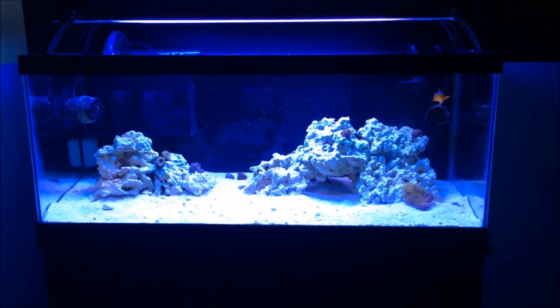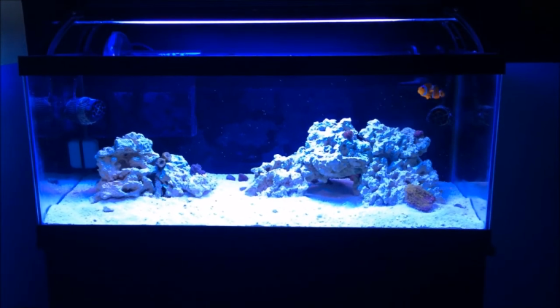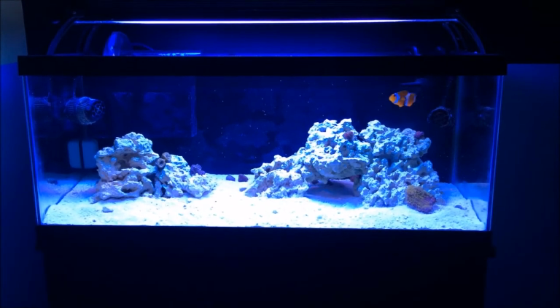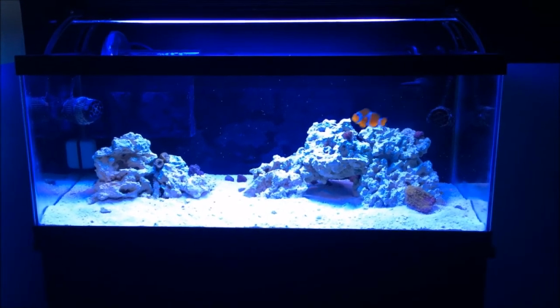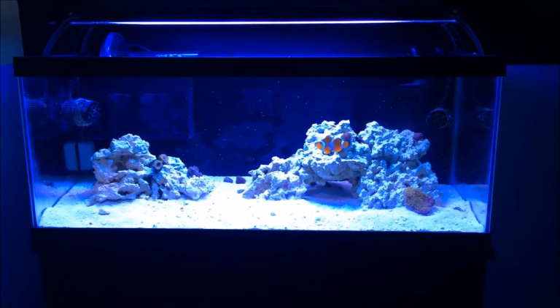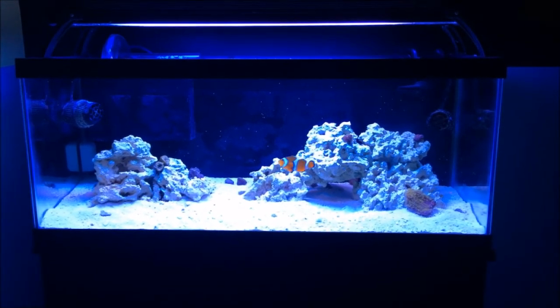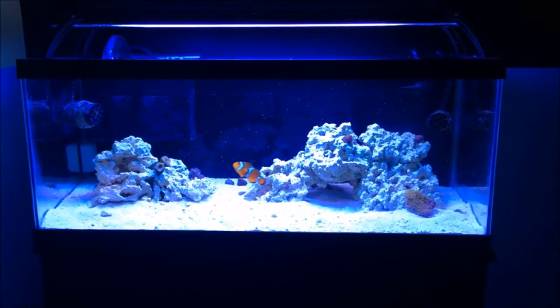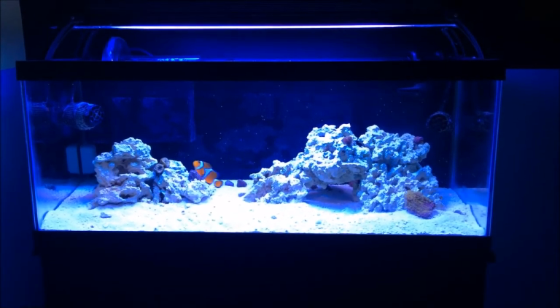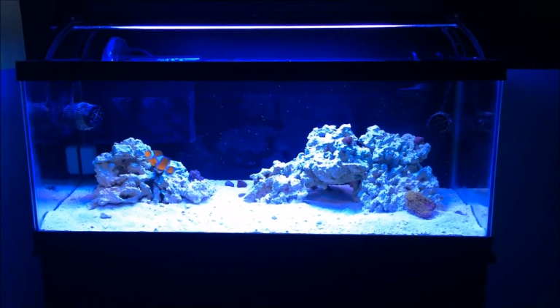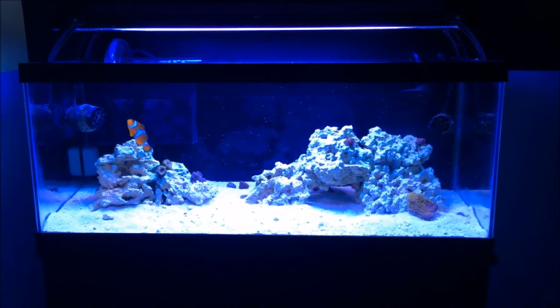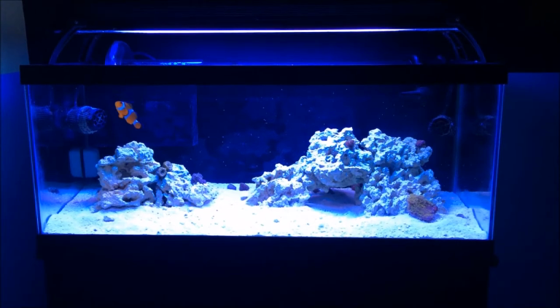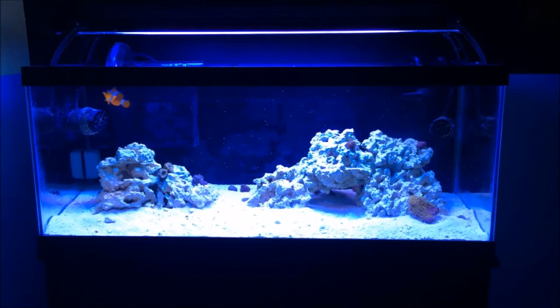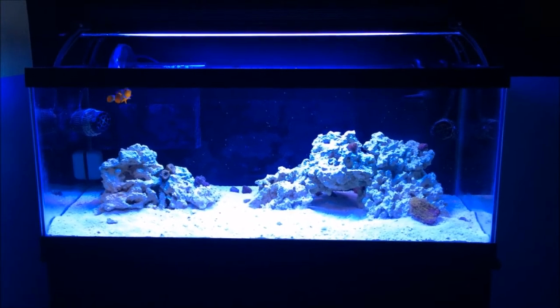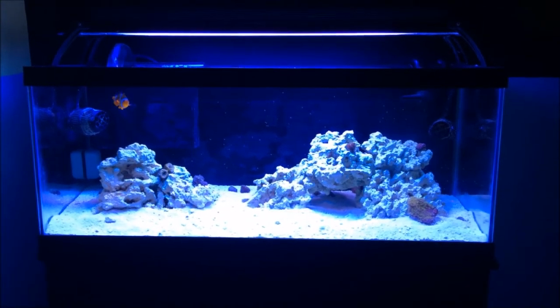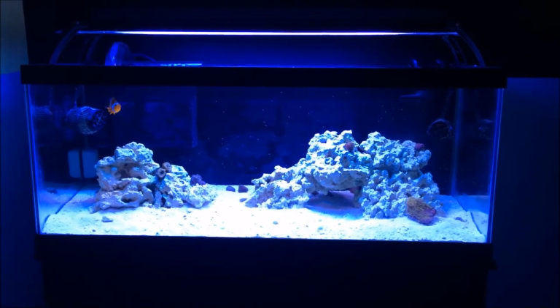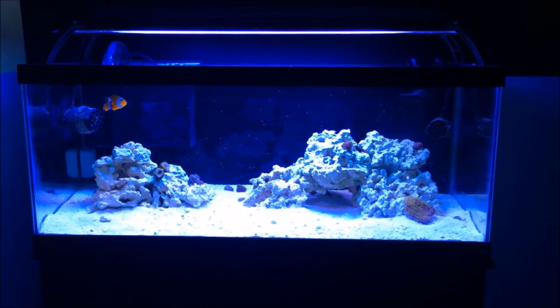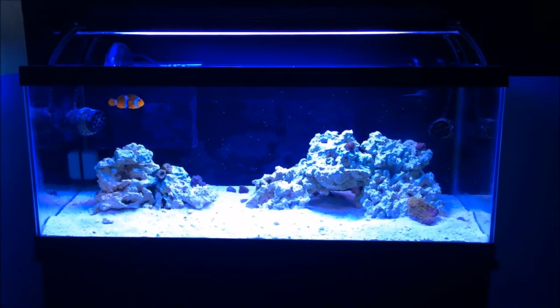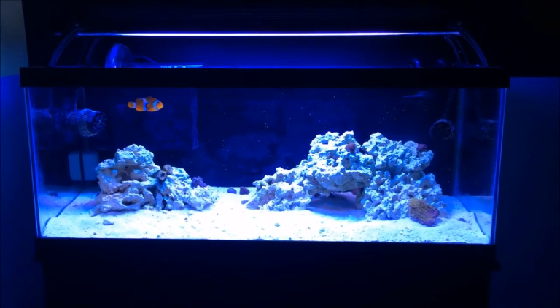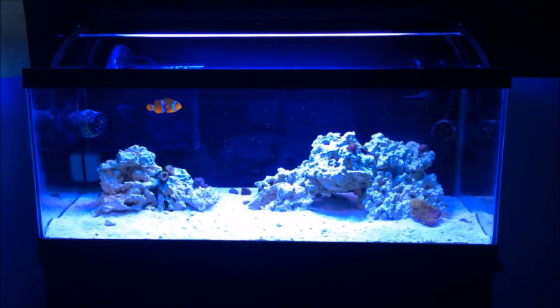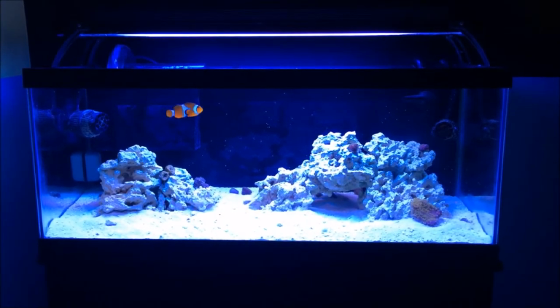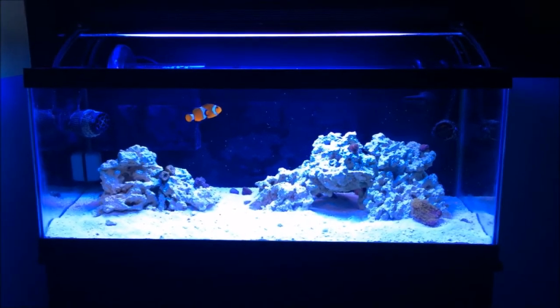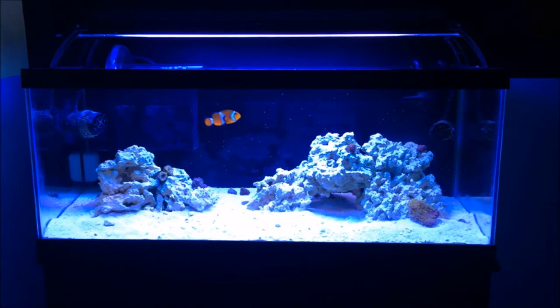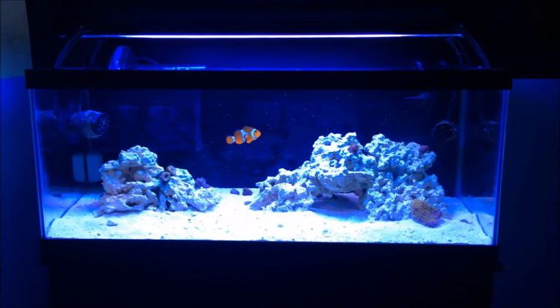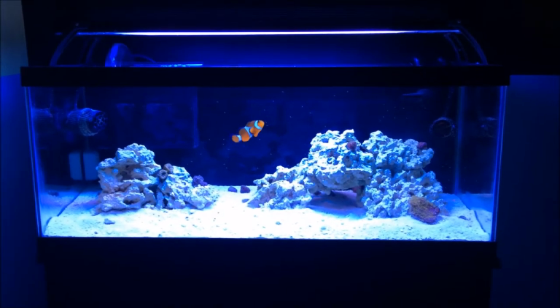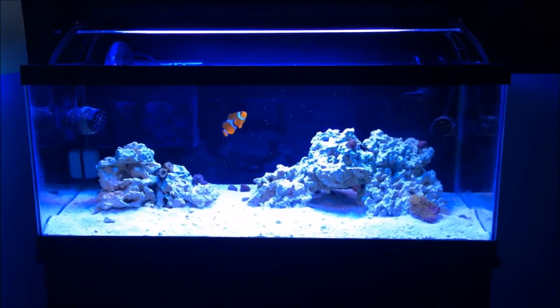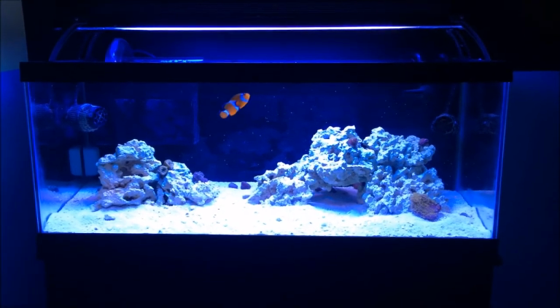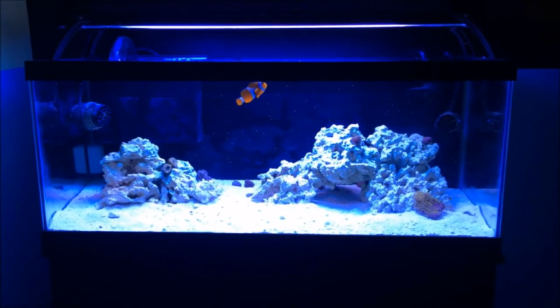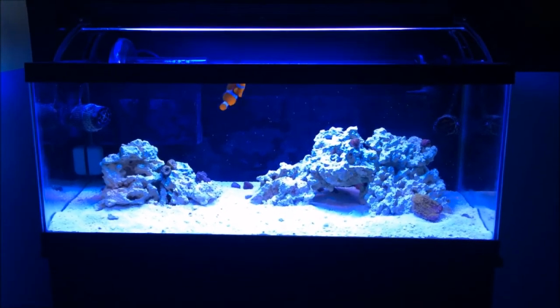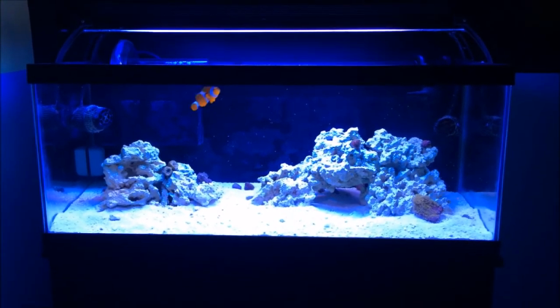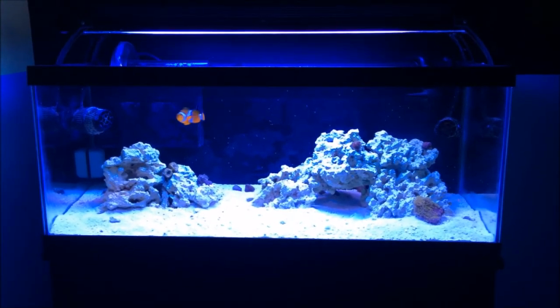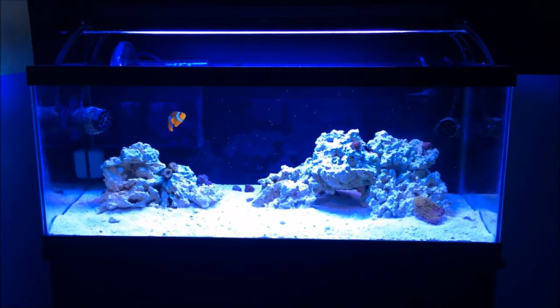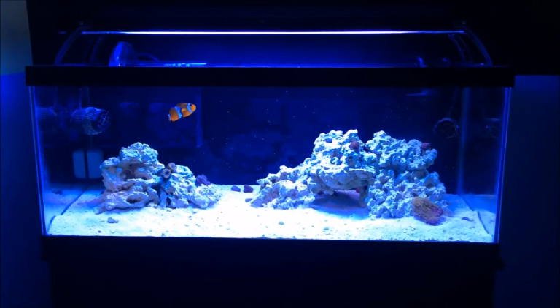What is up YouTube, it is Cameron's Aquatics bringing you another fish tank video. As you guys can see, the 20 gallon long reef is back — so excited, it's been so long. Really quickly I'm just going to go over everything you see in this tank currently.